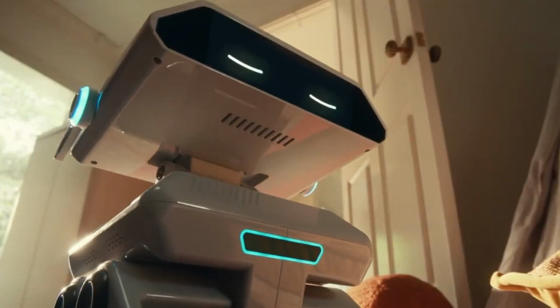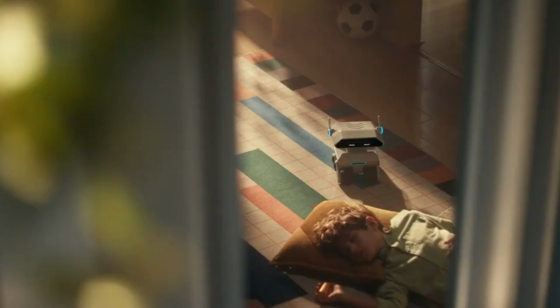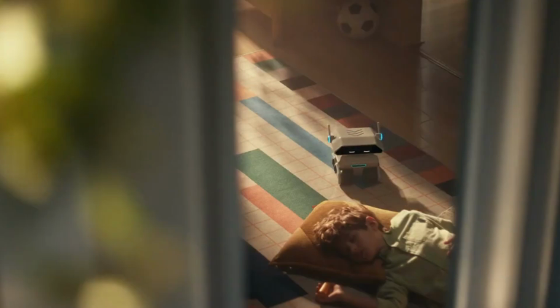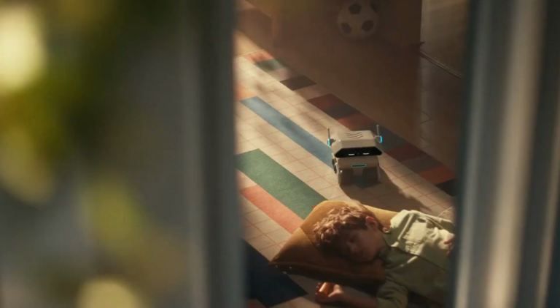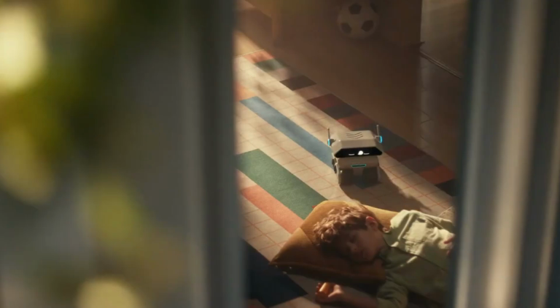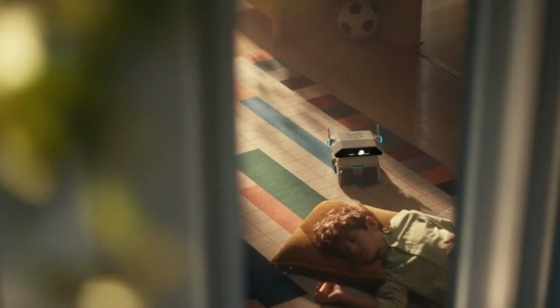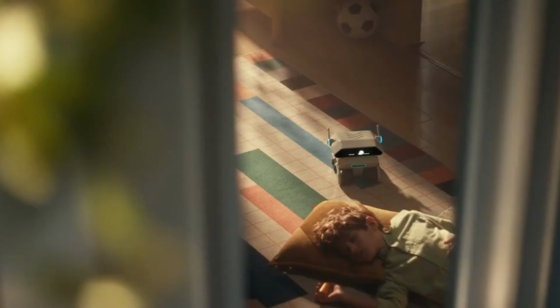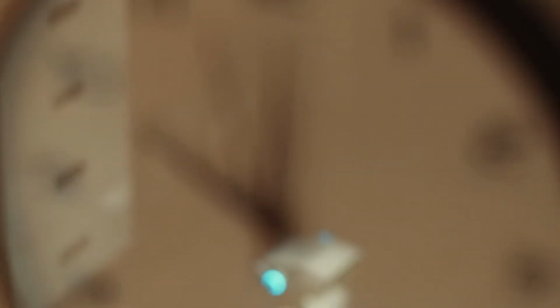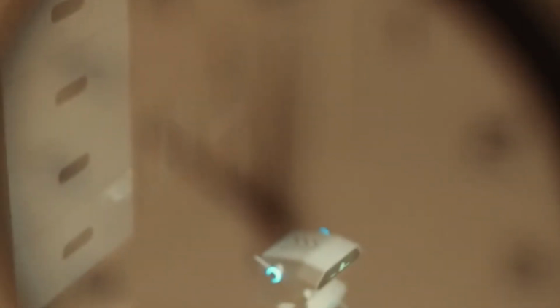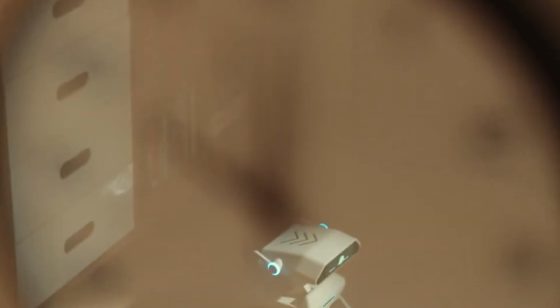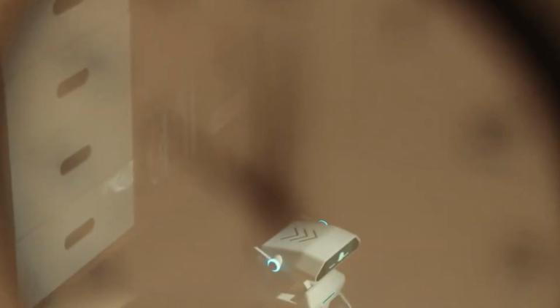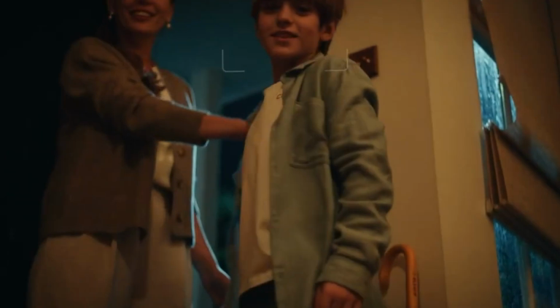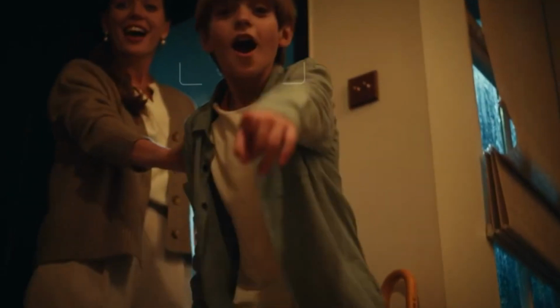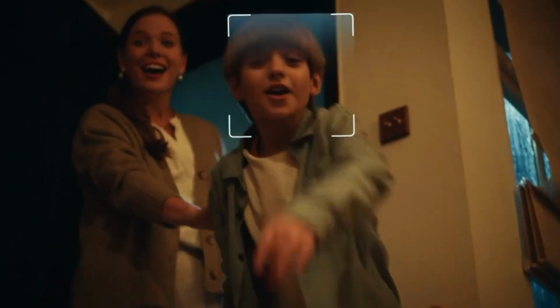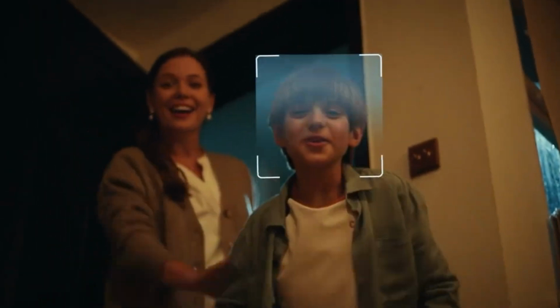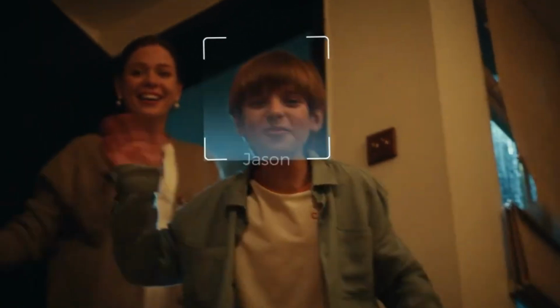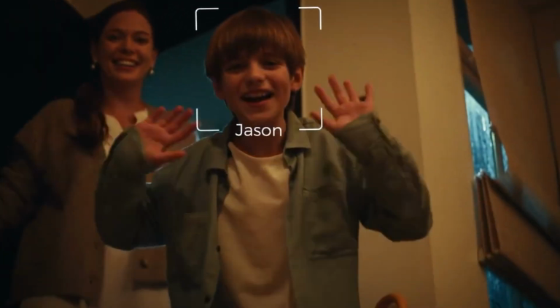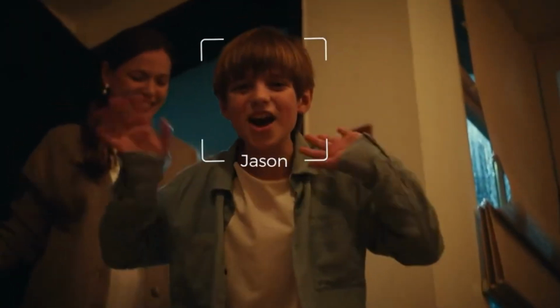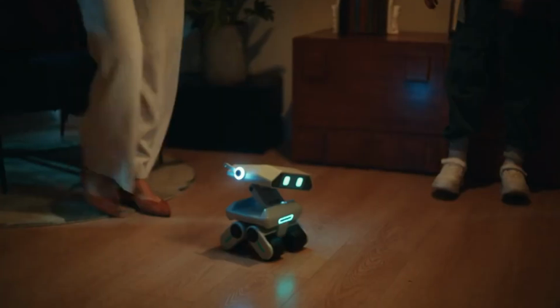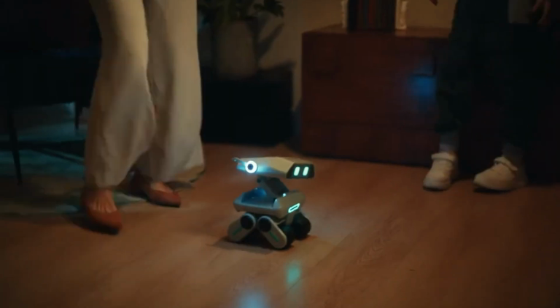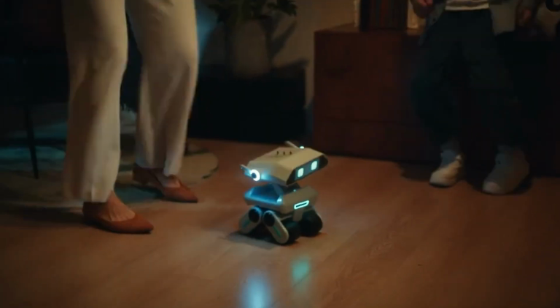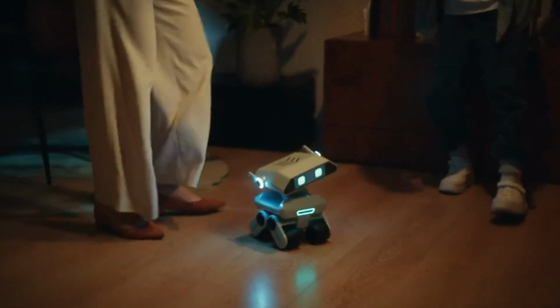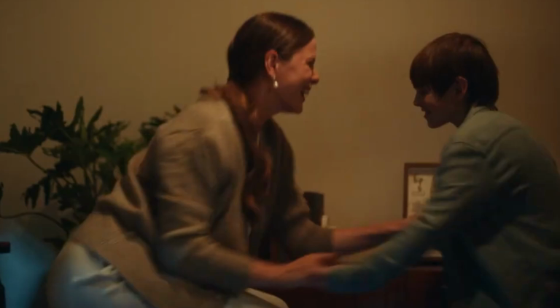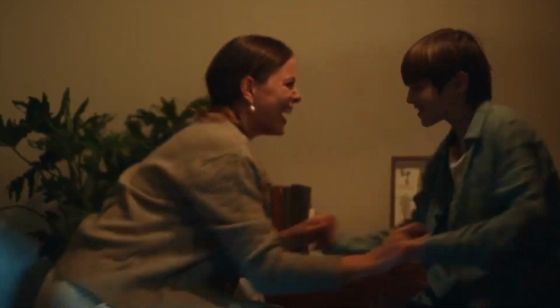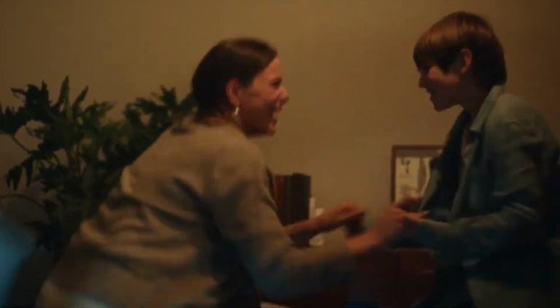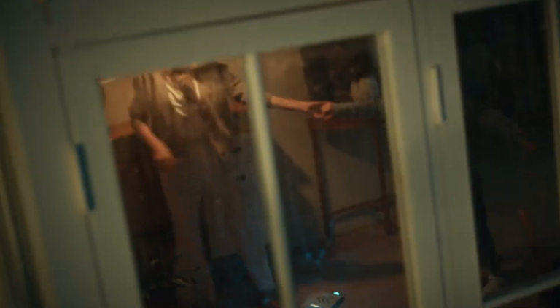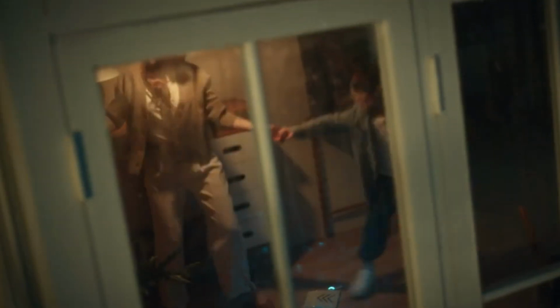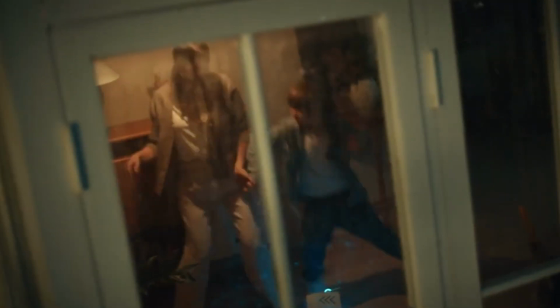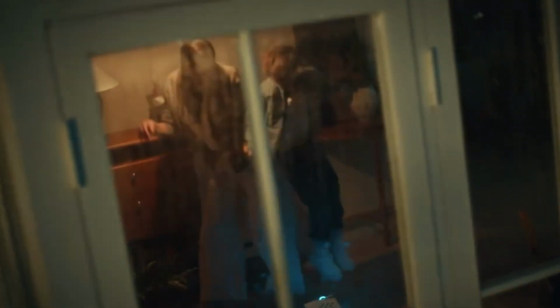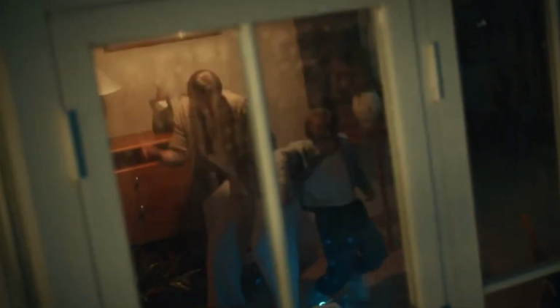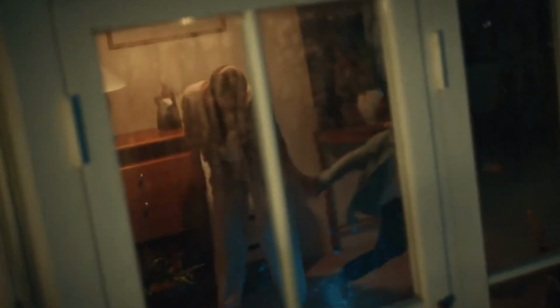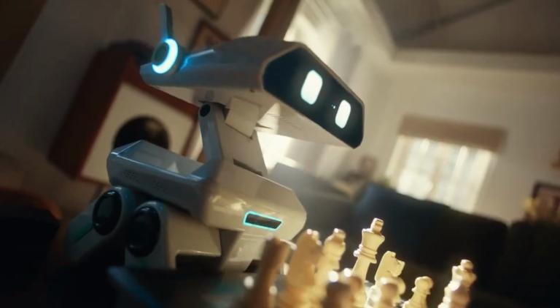Built with advanced emotional AI, Yanbo goes beyond voice recognition. It remembers past conversations, picks up on facial cues and tone, and adapts to your emotional state in real time.